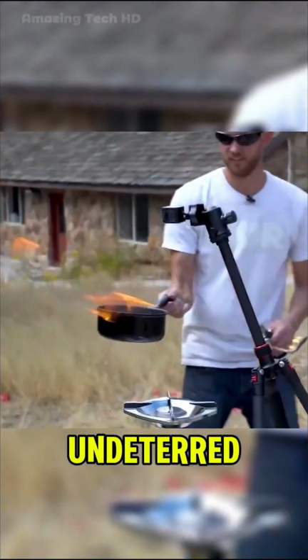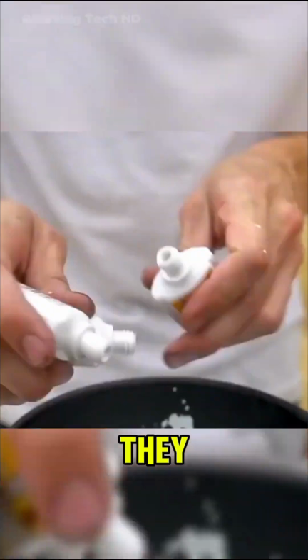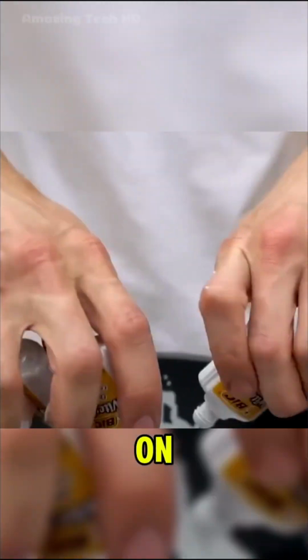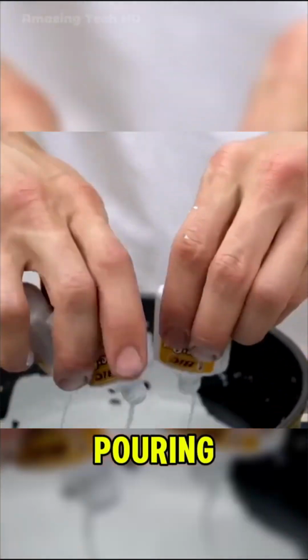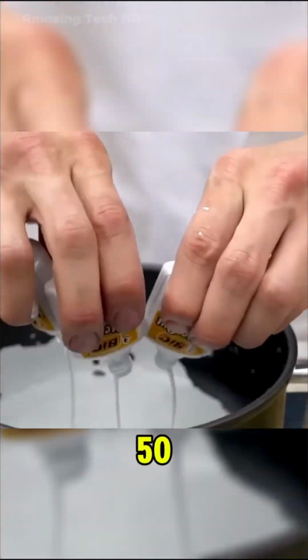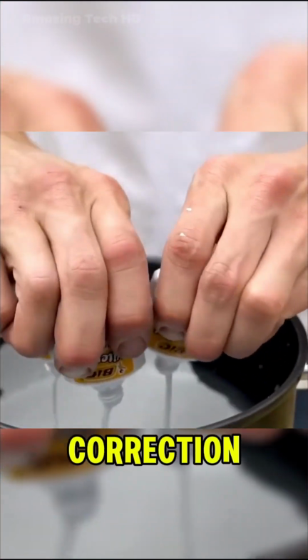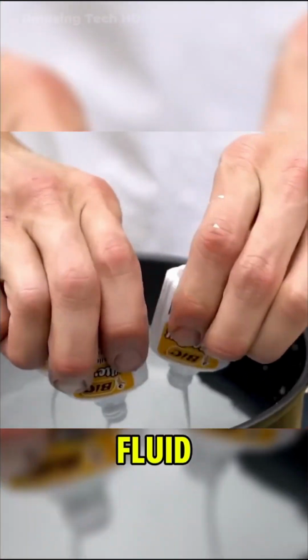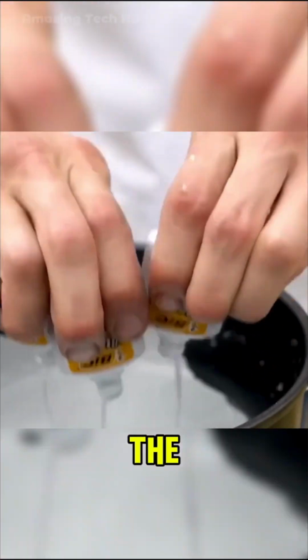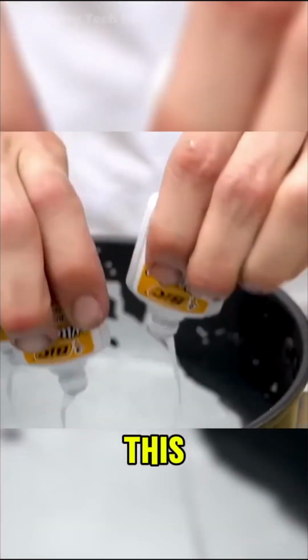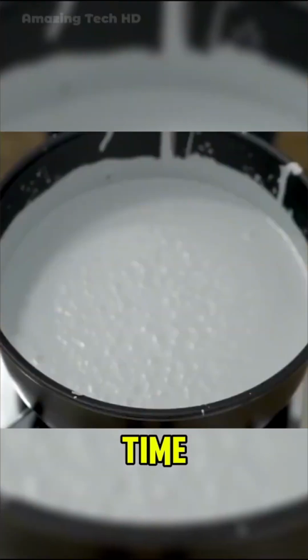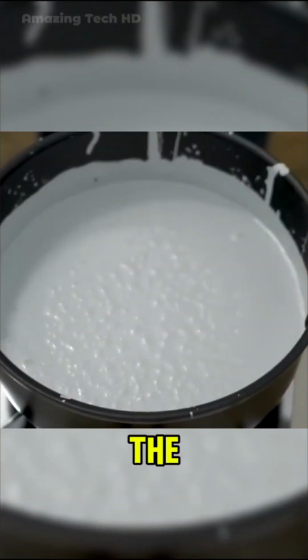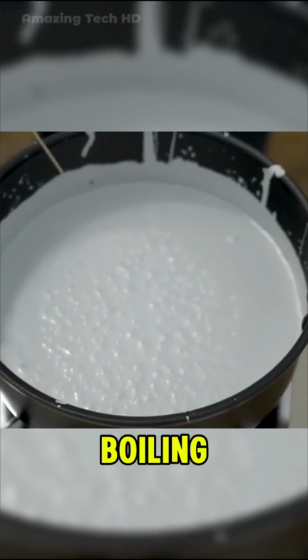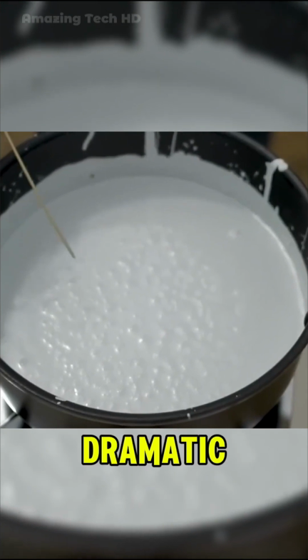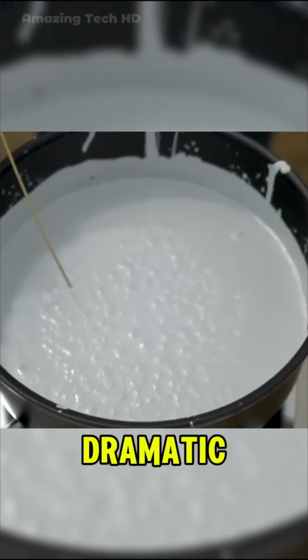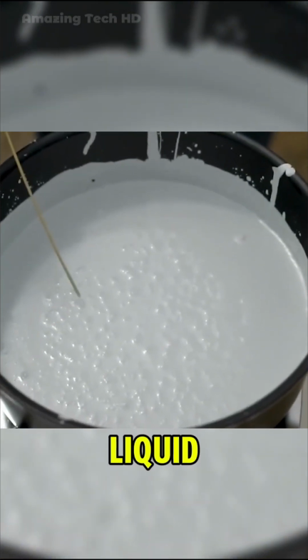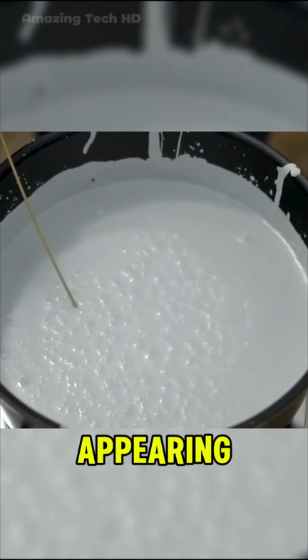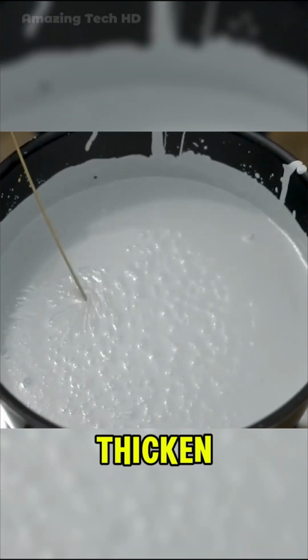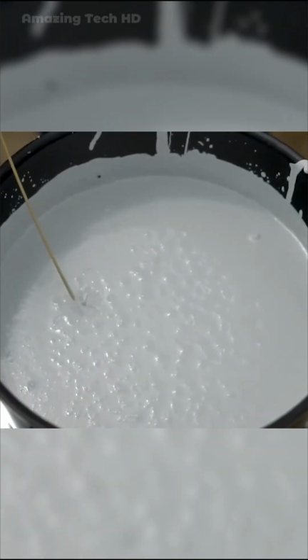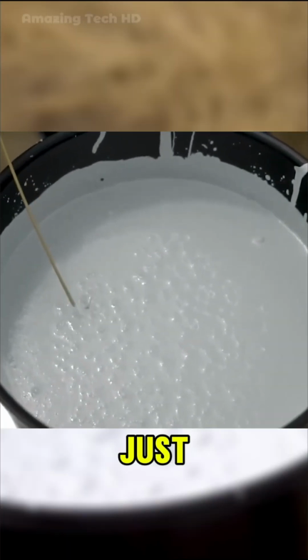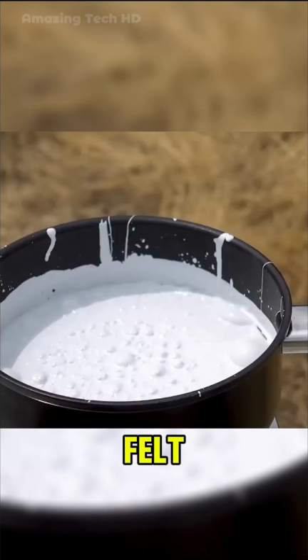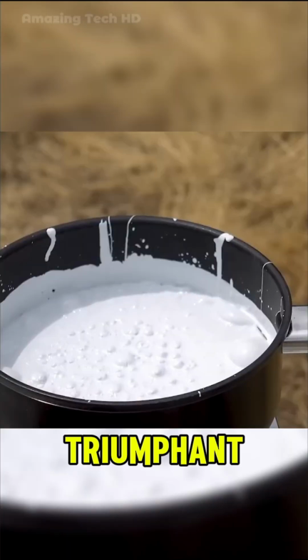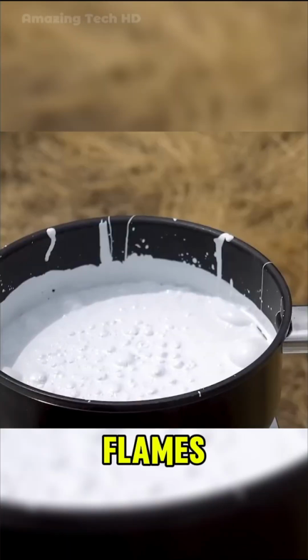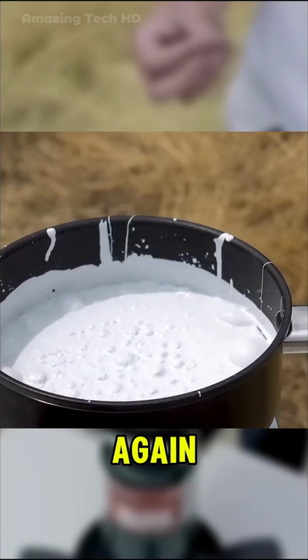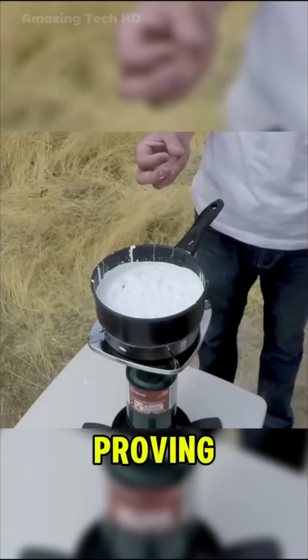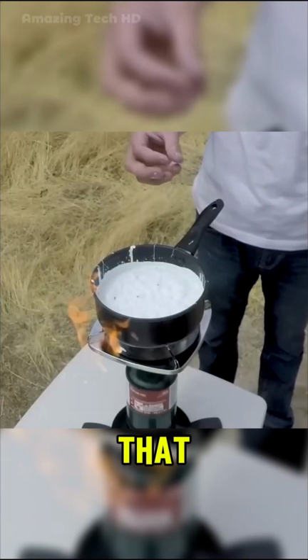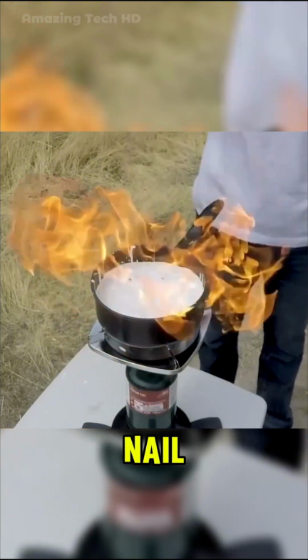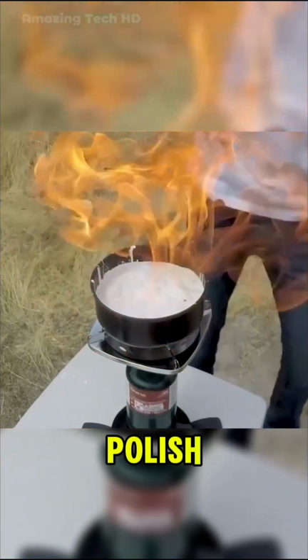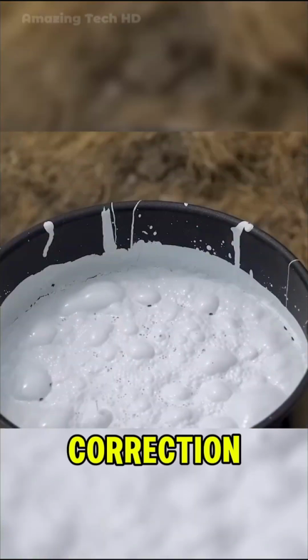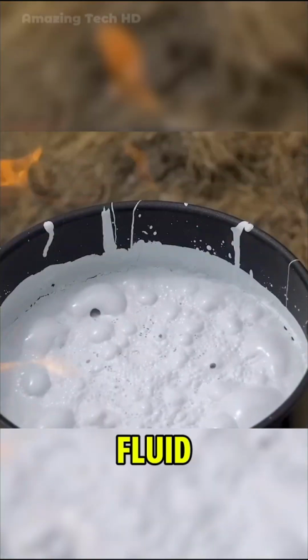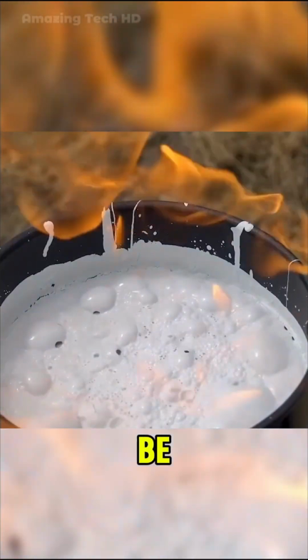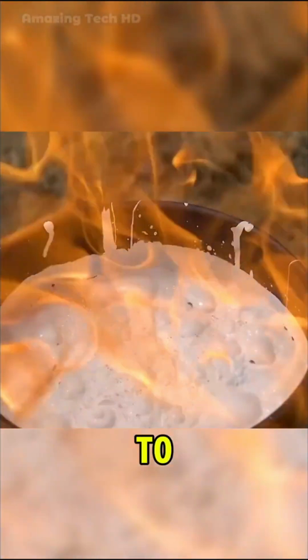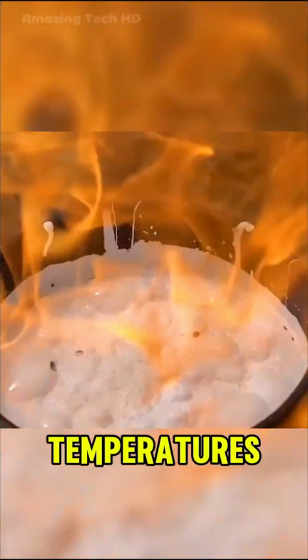Undeterred, they moved on to pouring 50 bottles of correction fluid into the pot. This time, the boiling wasn't as dramatic, with the liquid appearing to thicken instead. But just as they felt triumphant, flames erupted again, proving that neither nail polish nor correction fluid should be exposed to high temperatures.